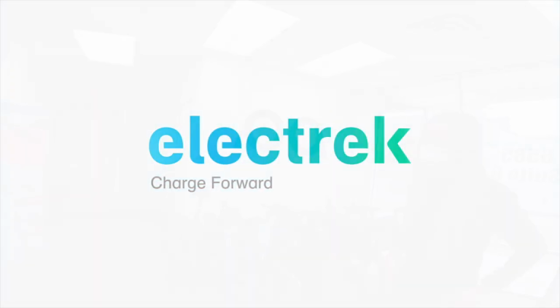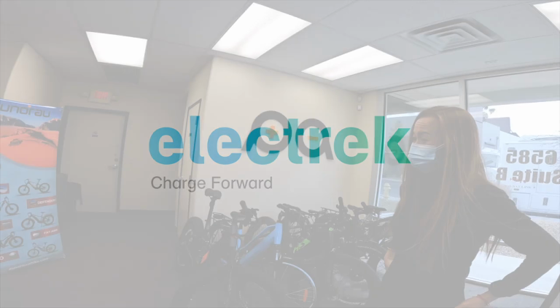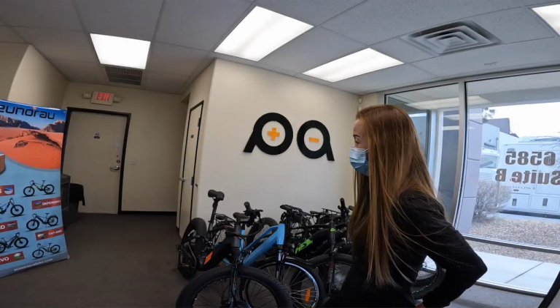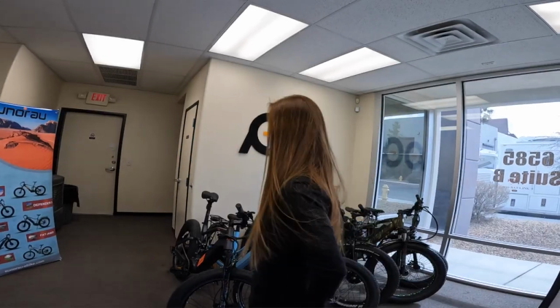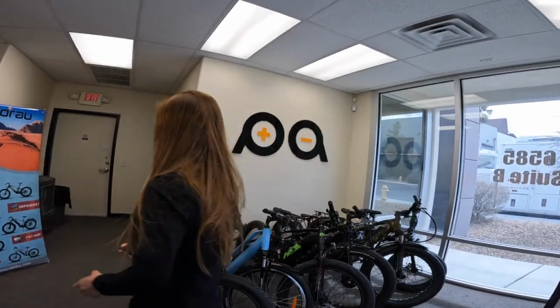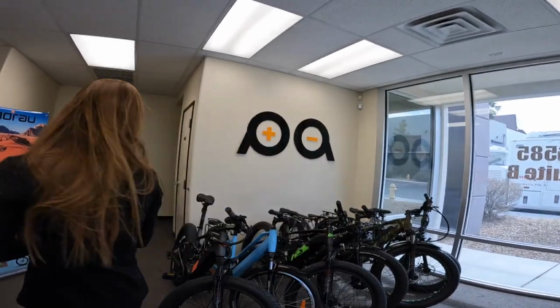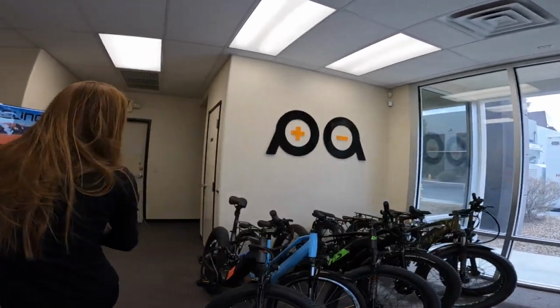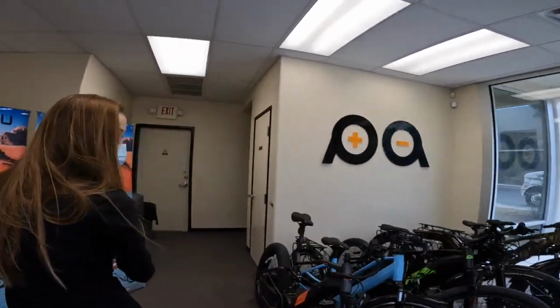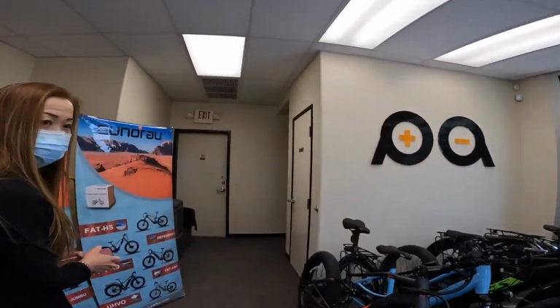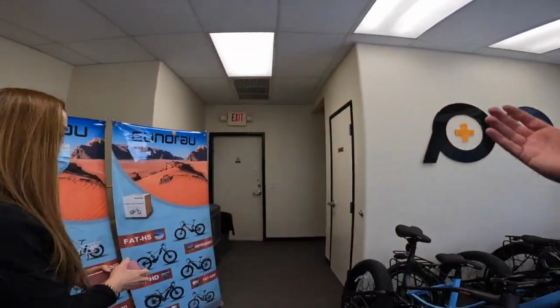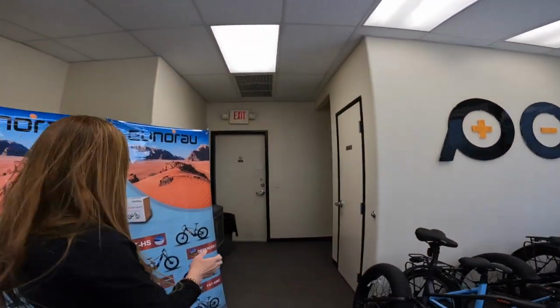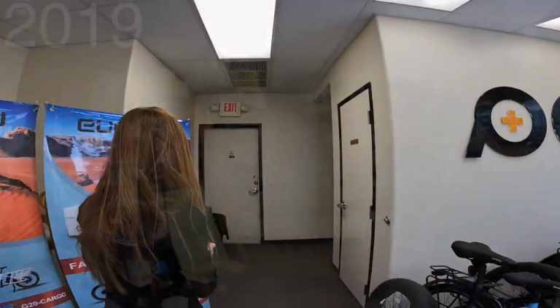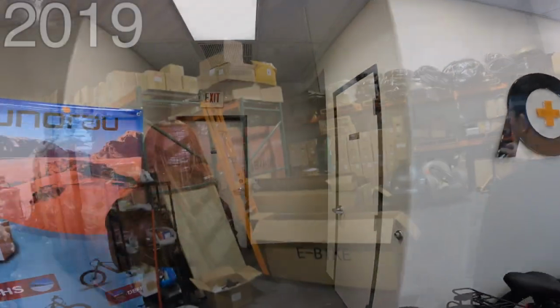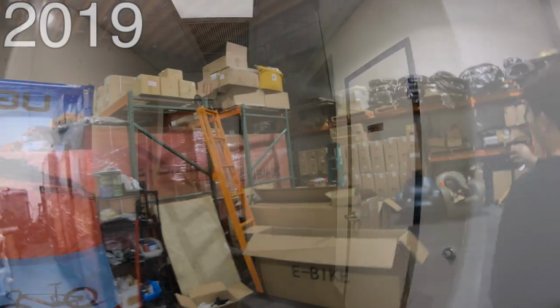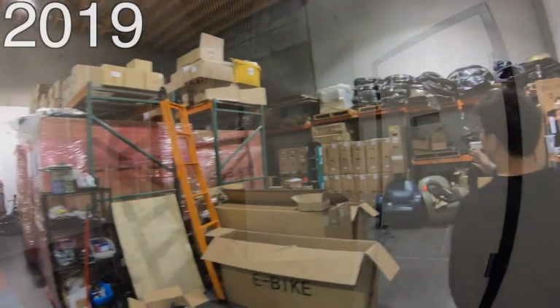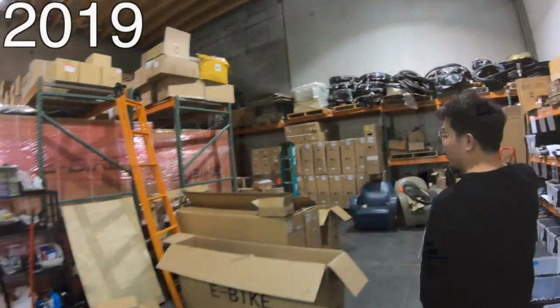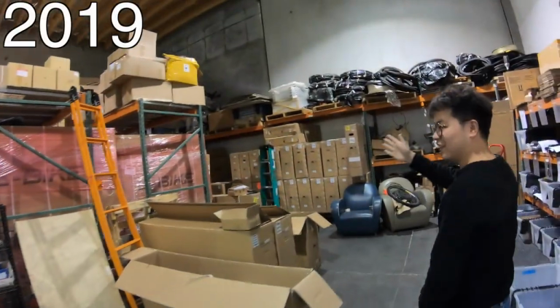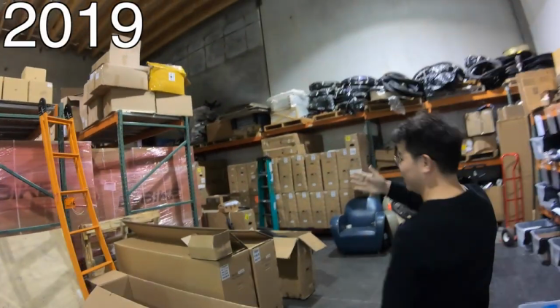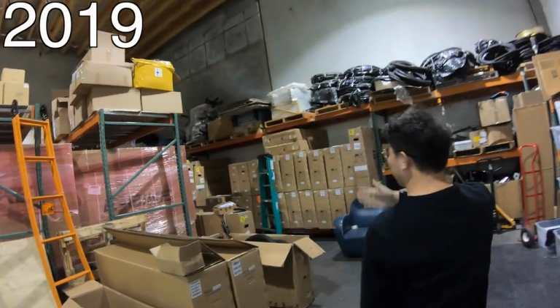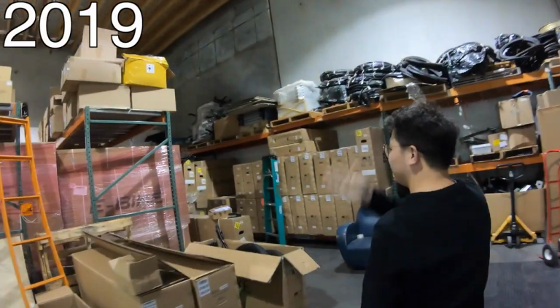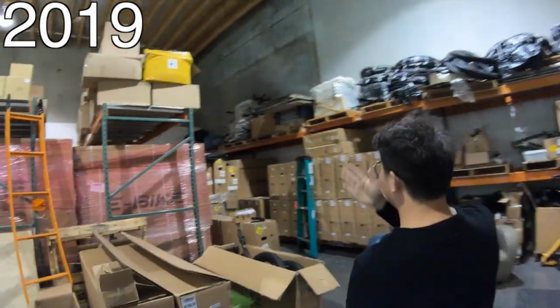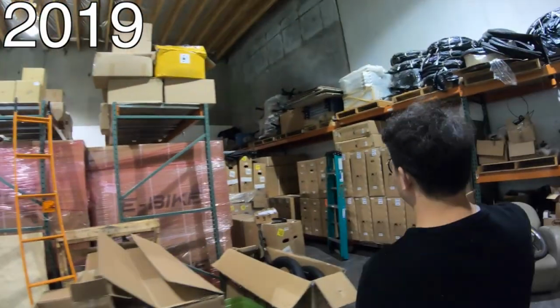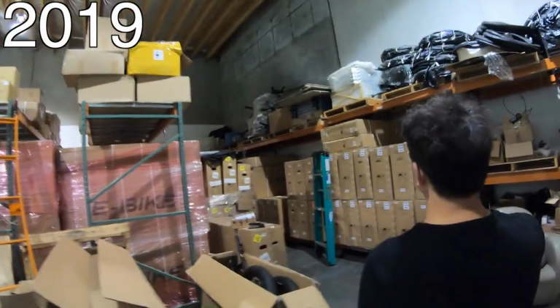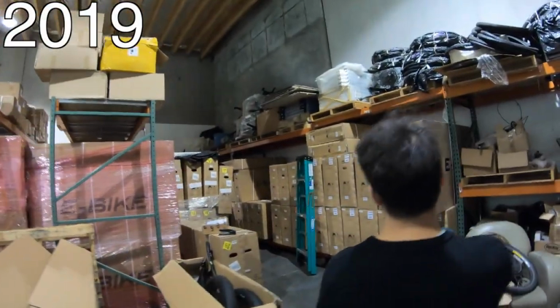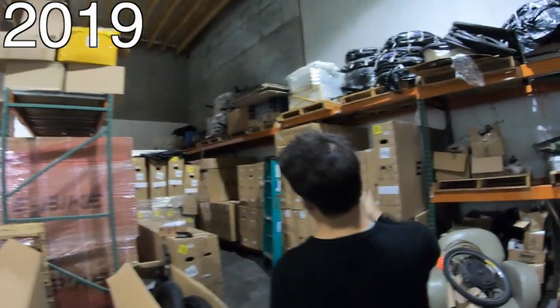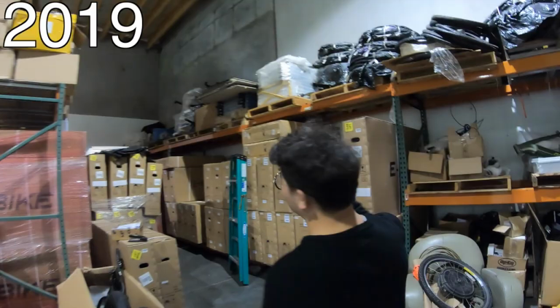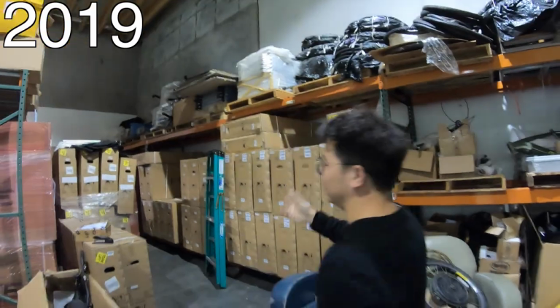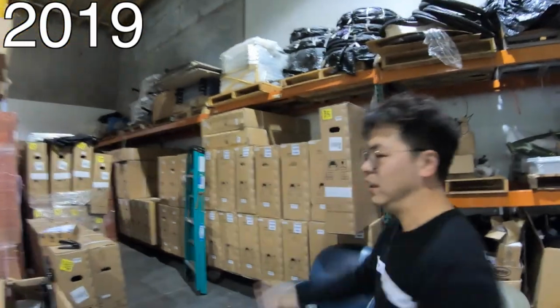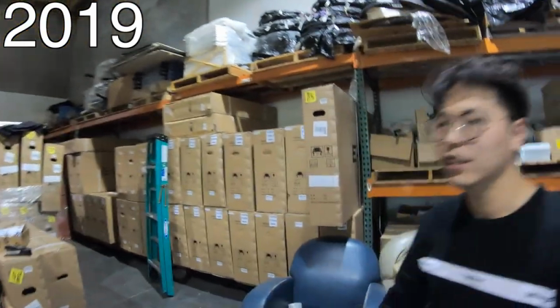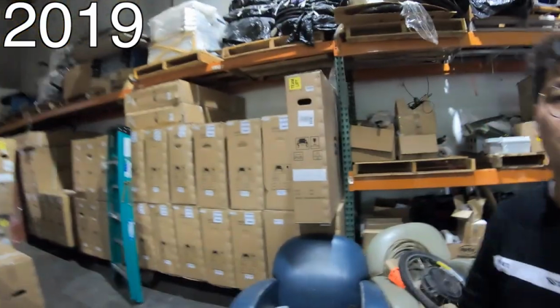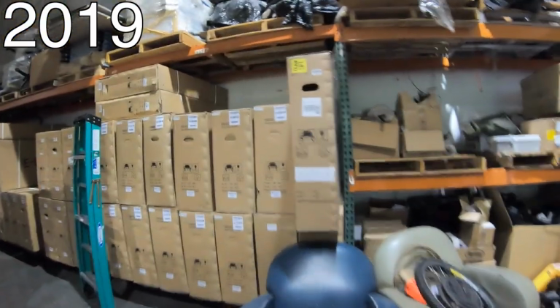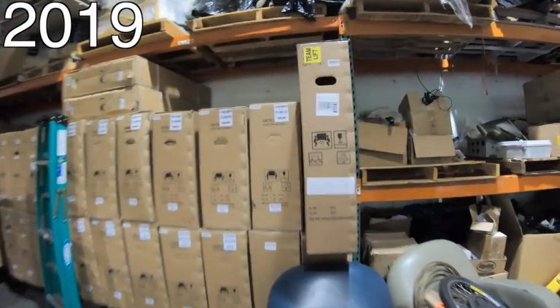Uniro has been here in the USA for six years, if you can believe it. At one point, it was a small corner of a warehouse, pretty much a glorified version of a garage business. But now the USA operation has grown significantly.